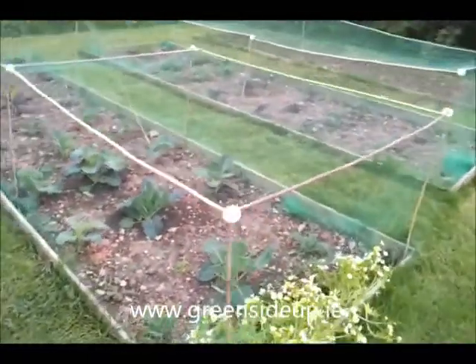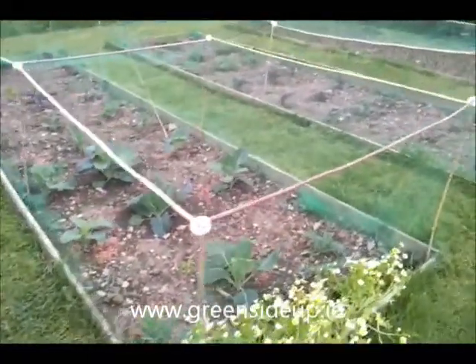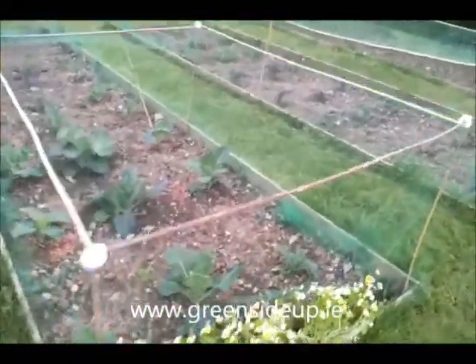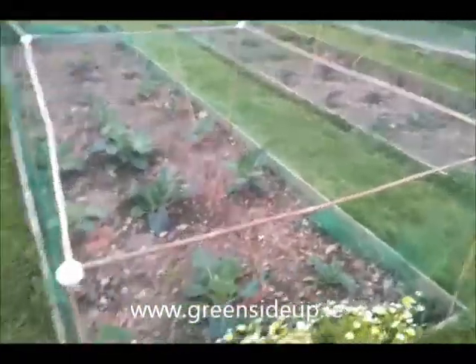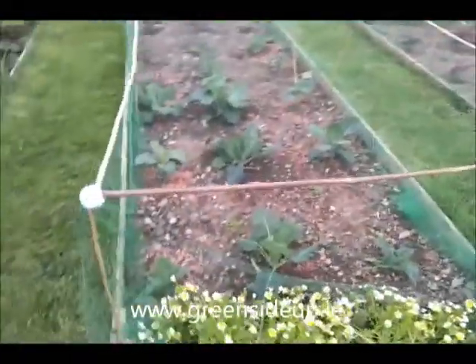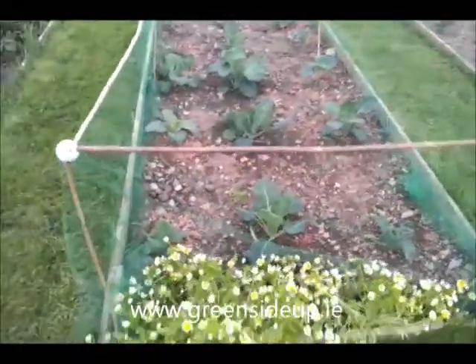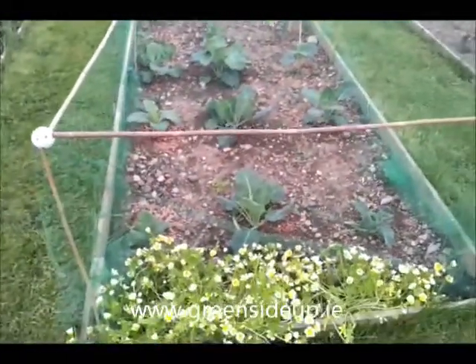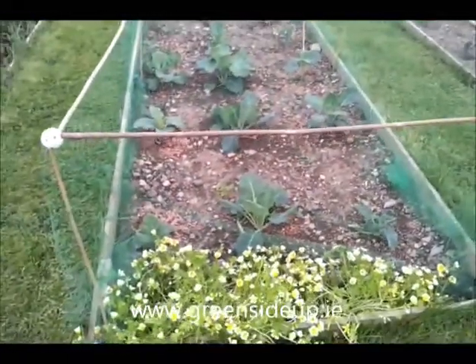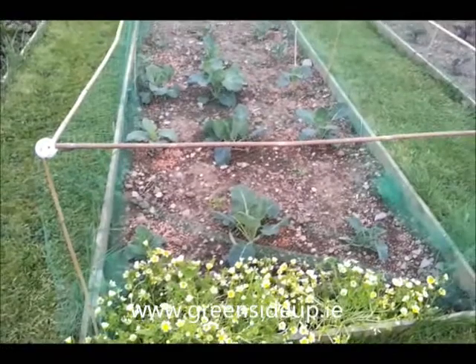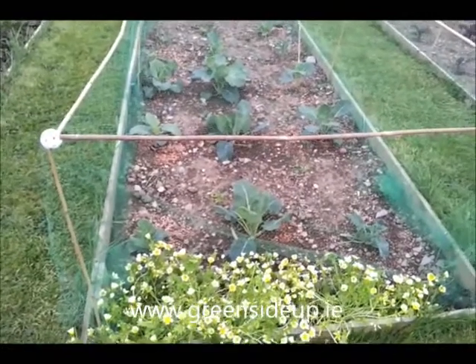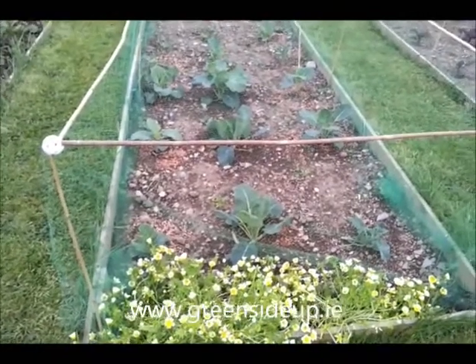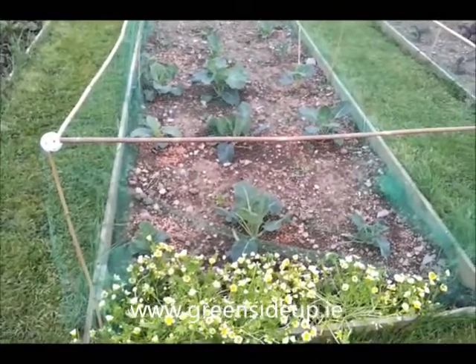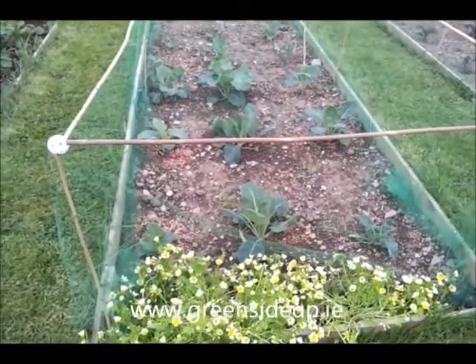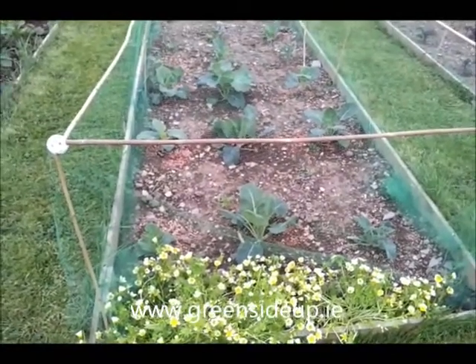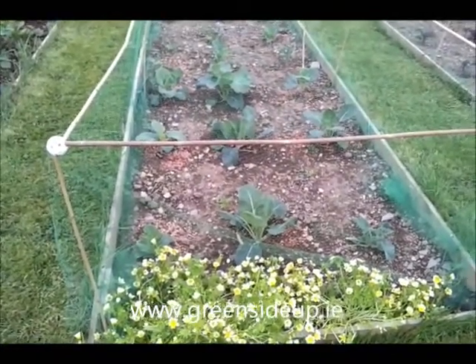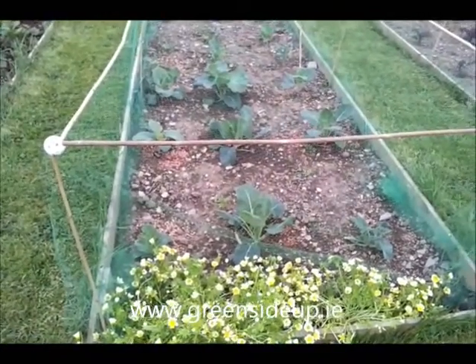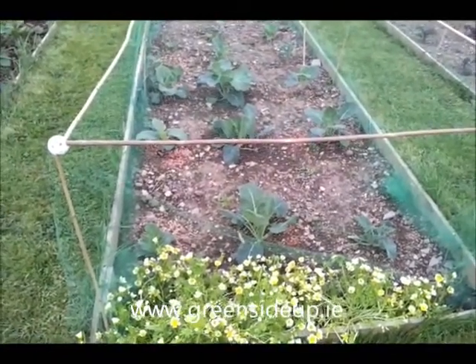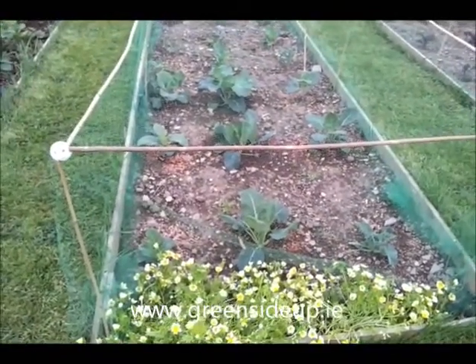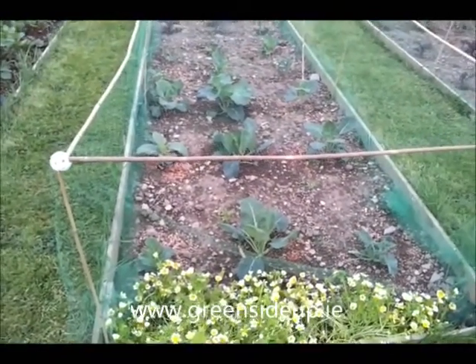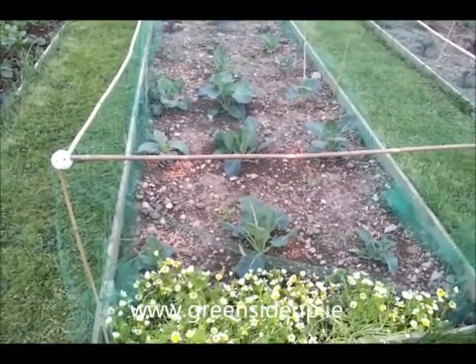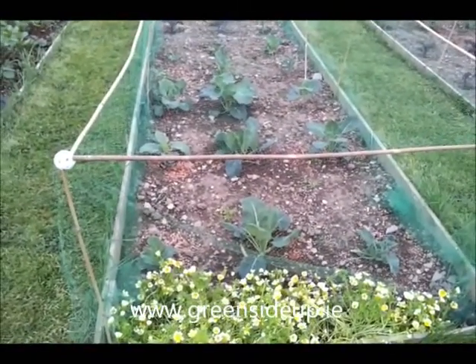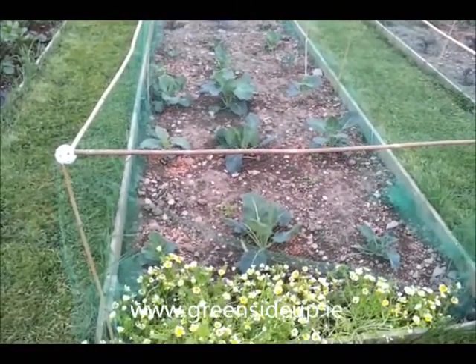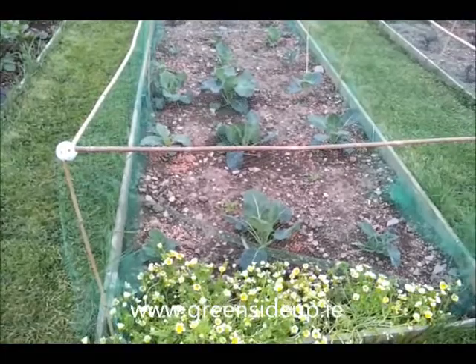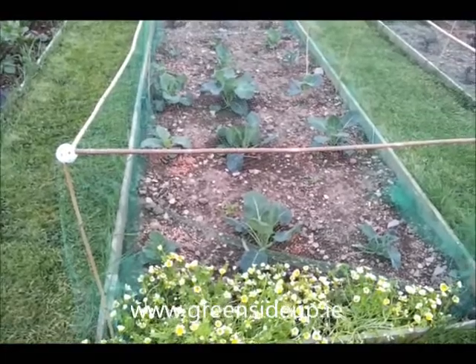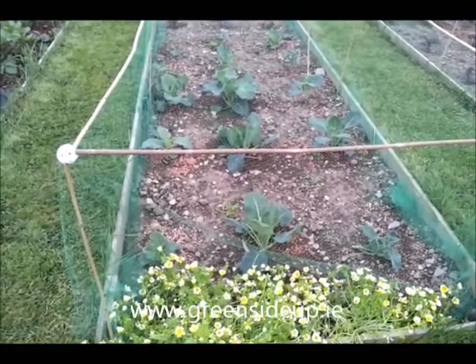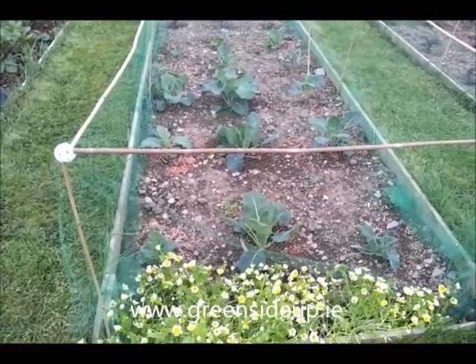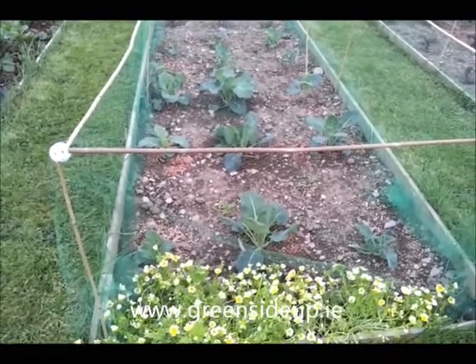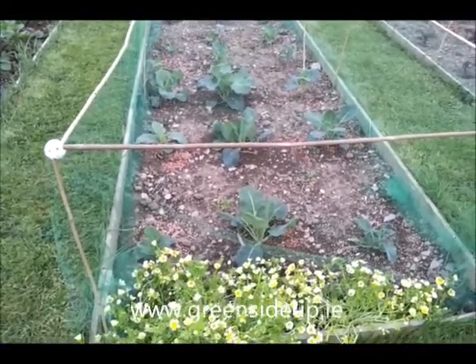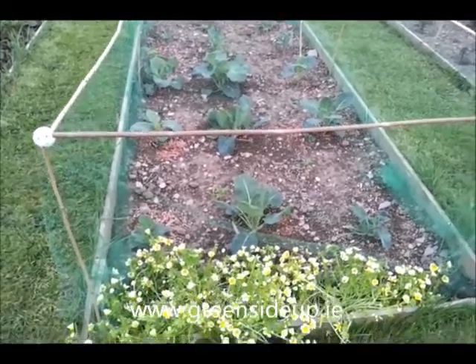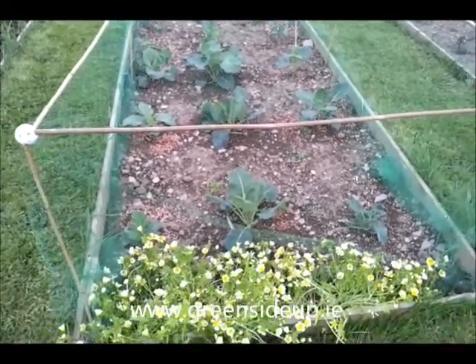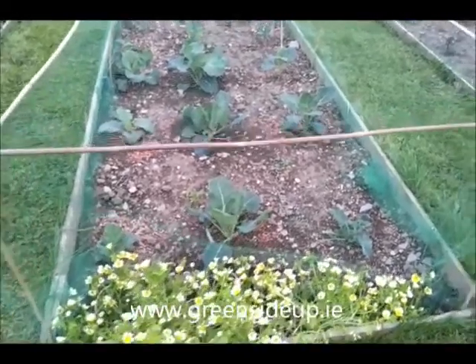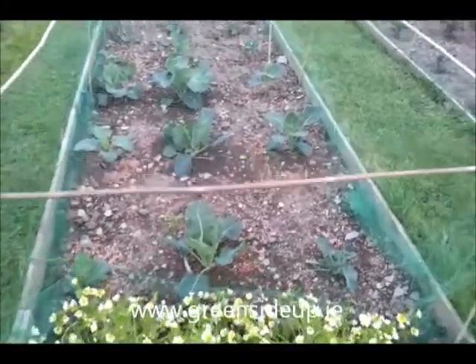In this bed, poached egg flower that self-seeded last year — it was at the bean patch and it's great for attracting hoverflies, so that's not under the net.